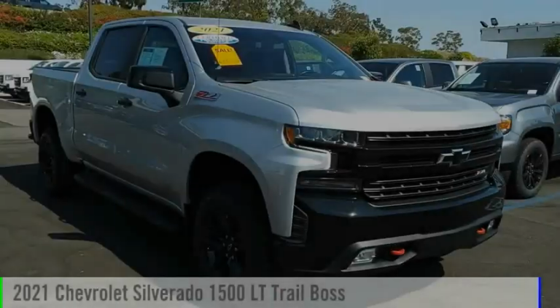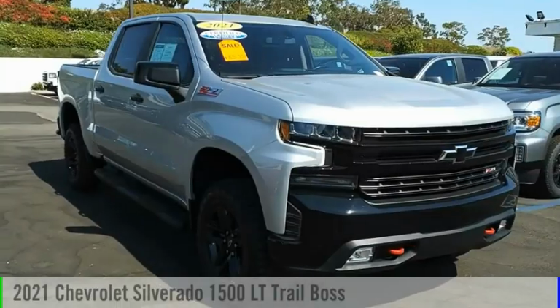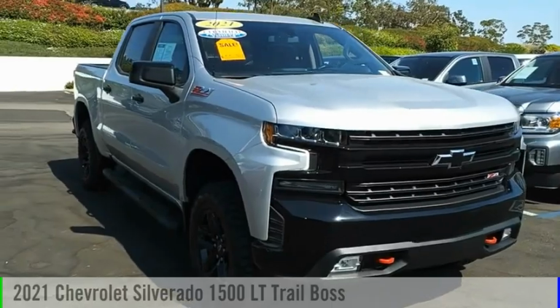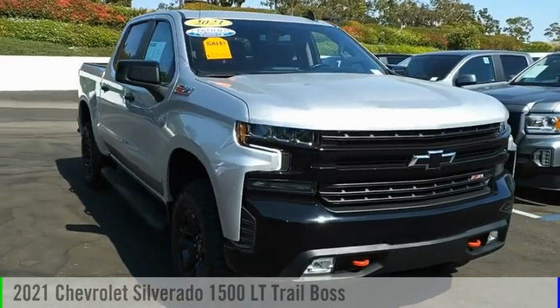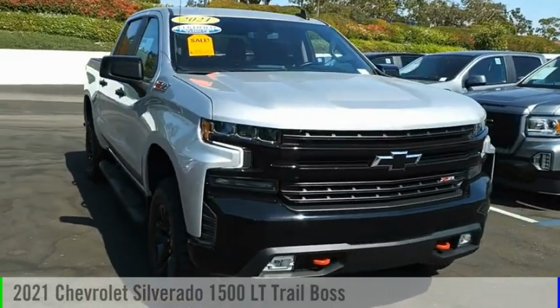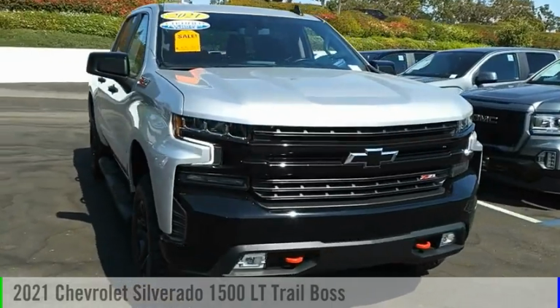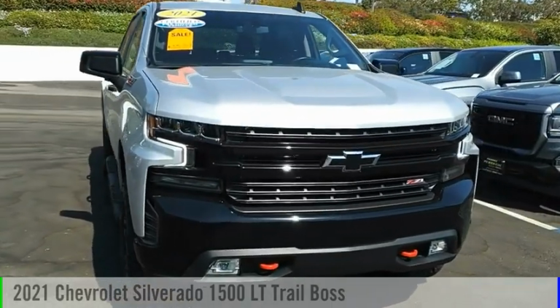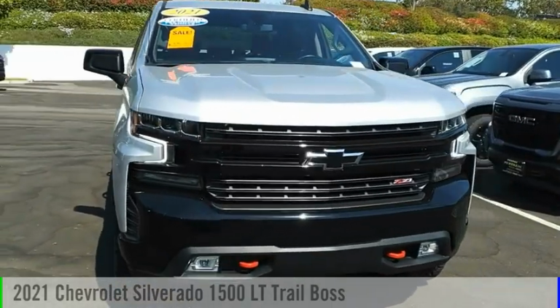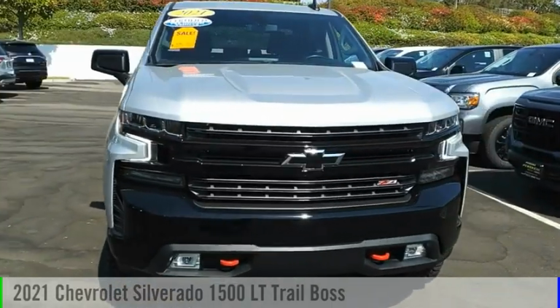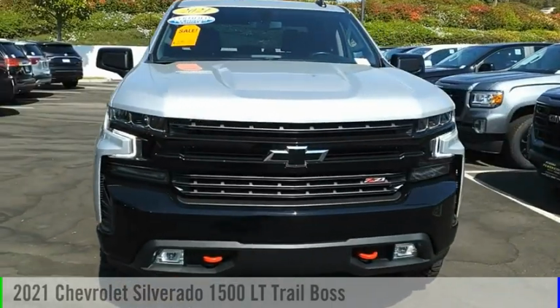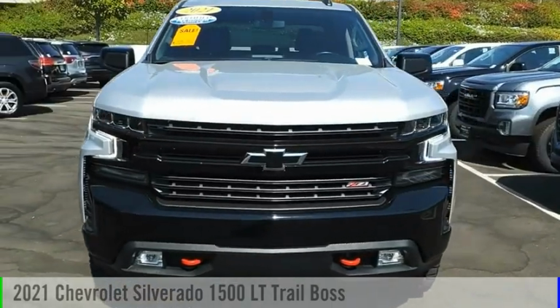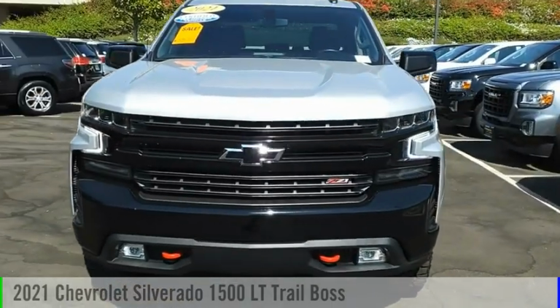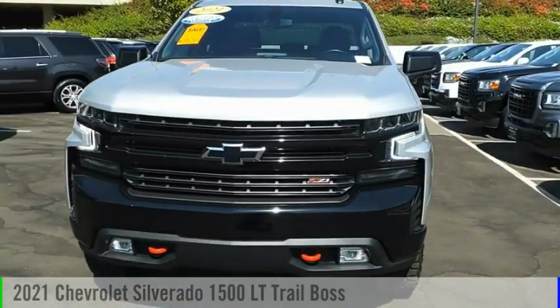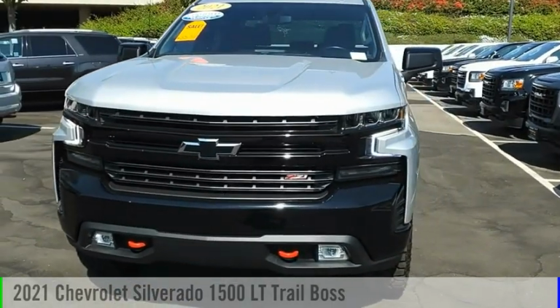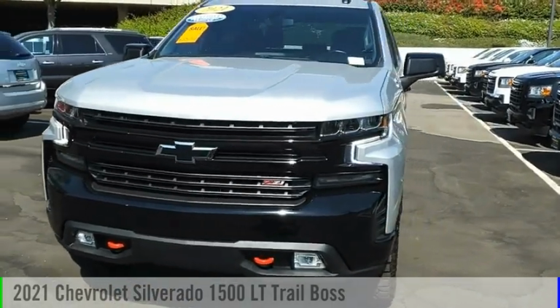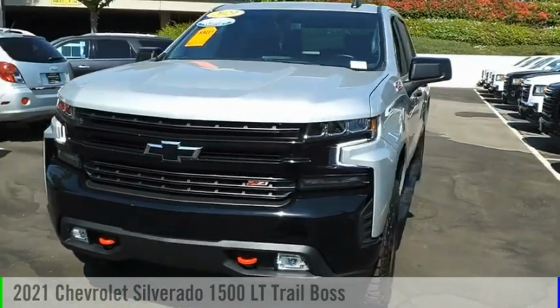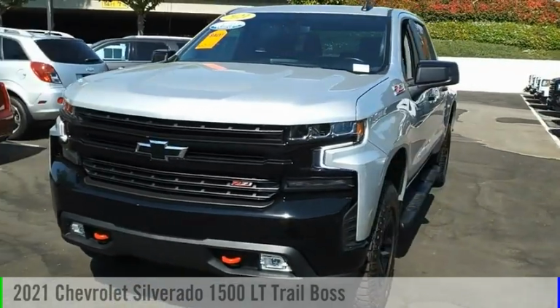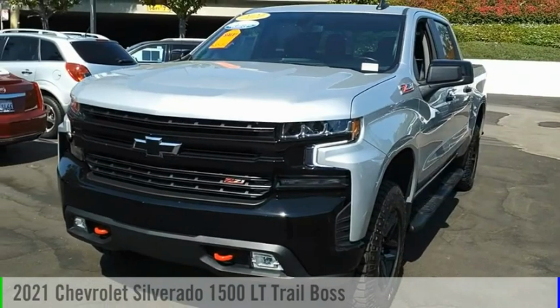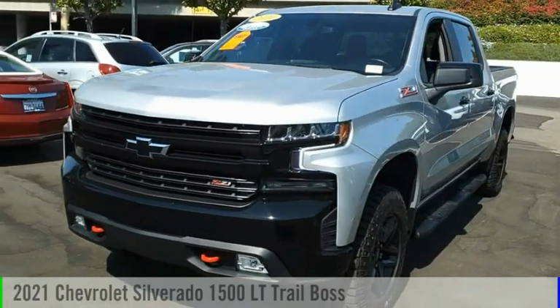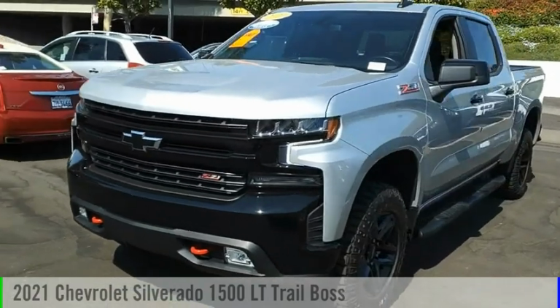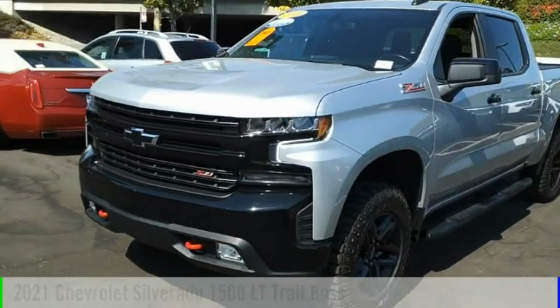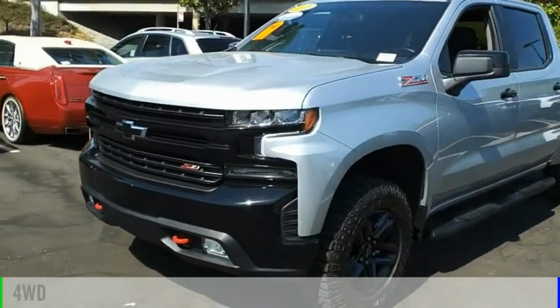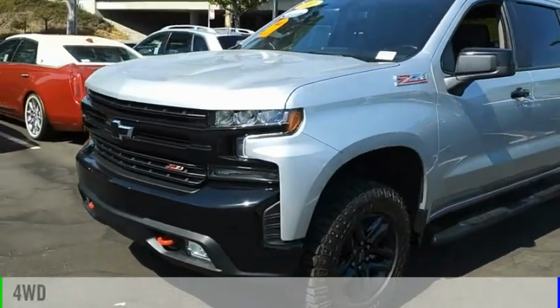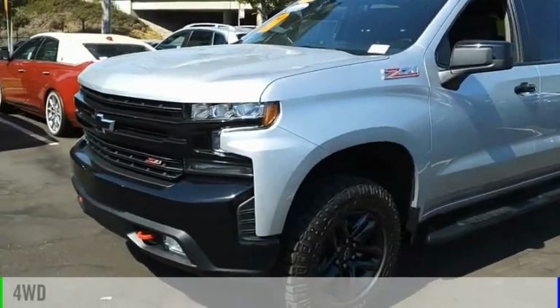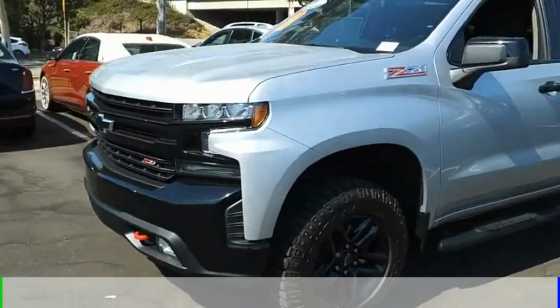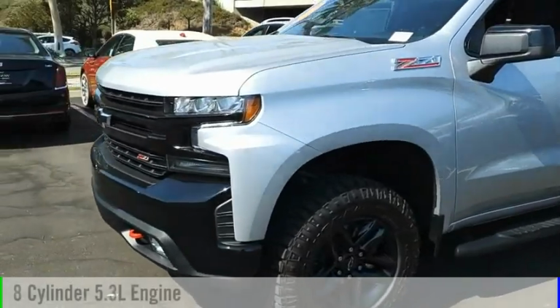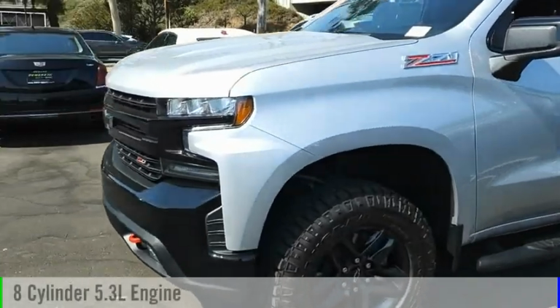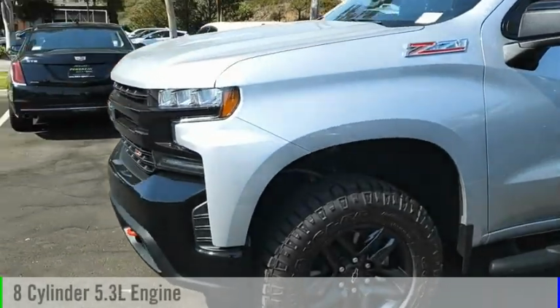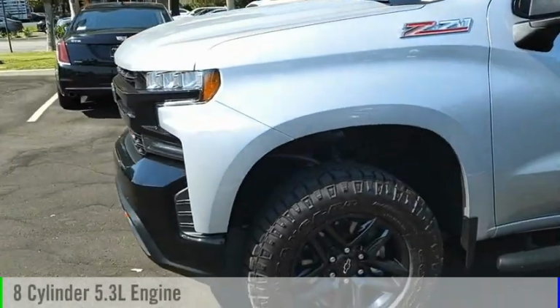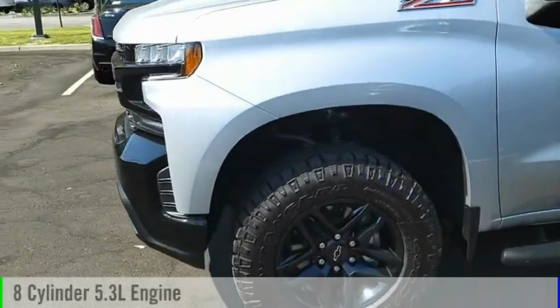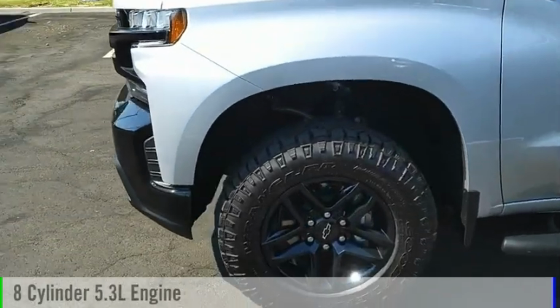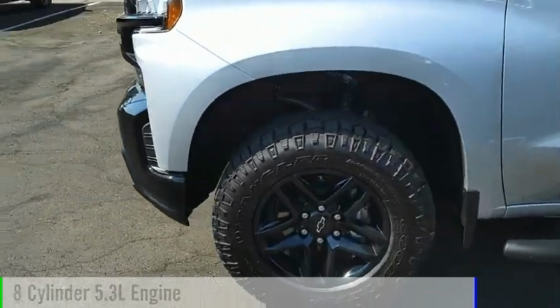Looking for the right vehicle? Check out the 2021 Silverado 1500. This vehicle is powered by a four-wheel drive, eight-cylinder, 5.3-liter engine.